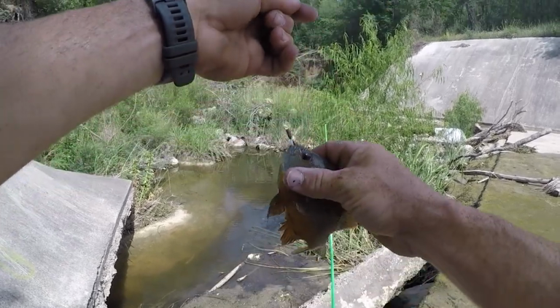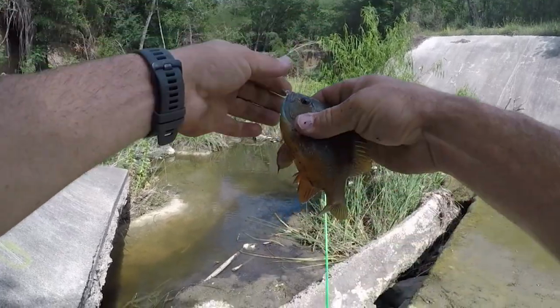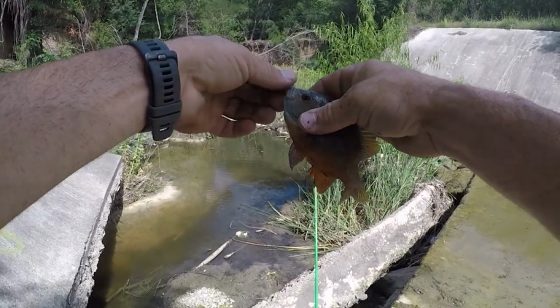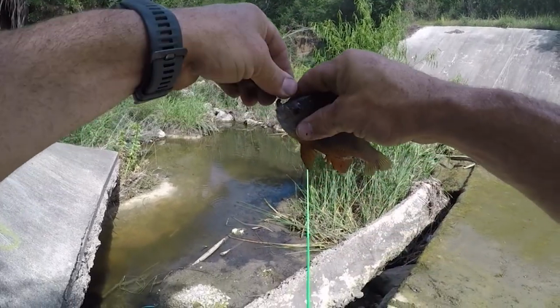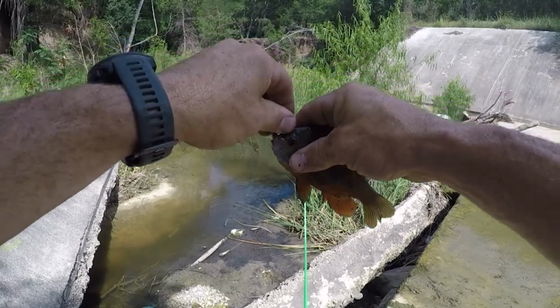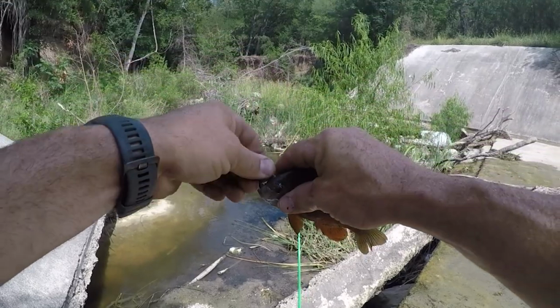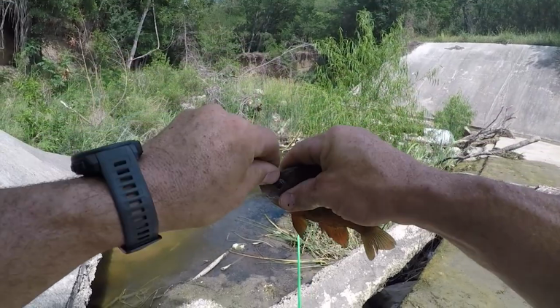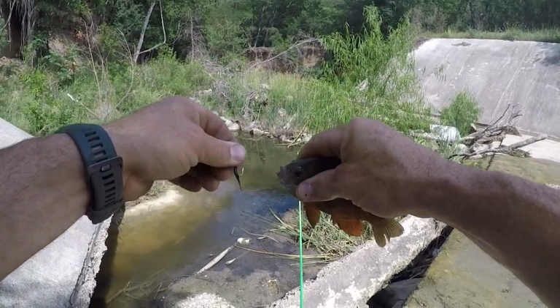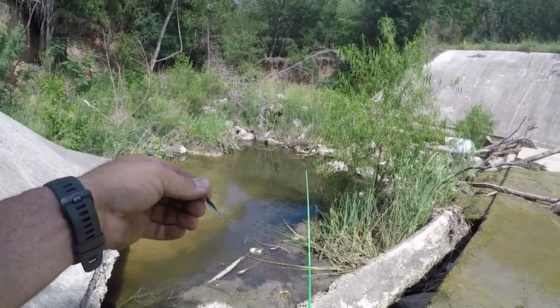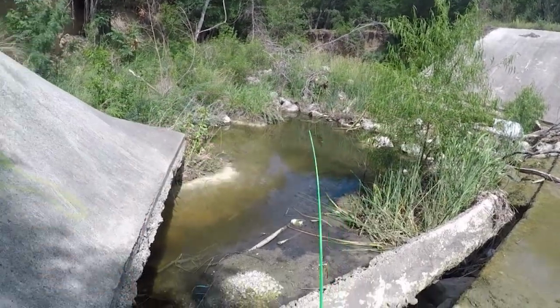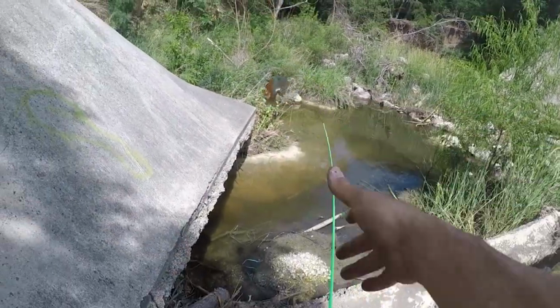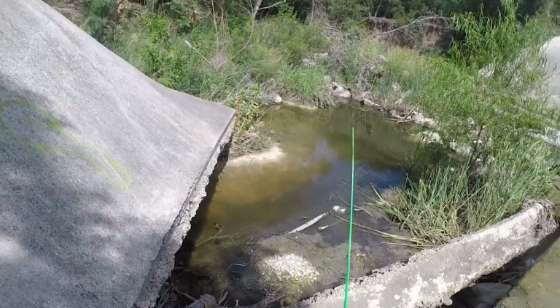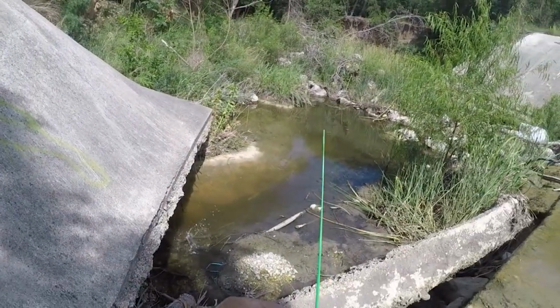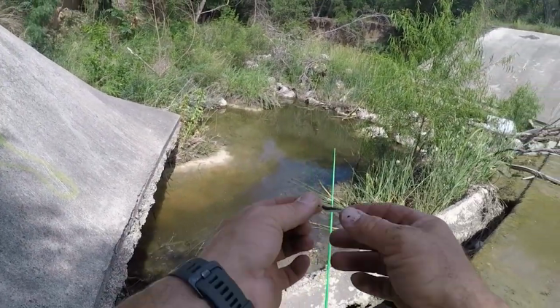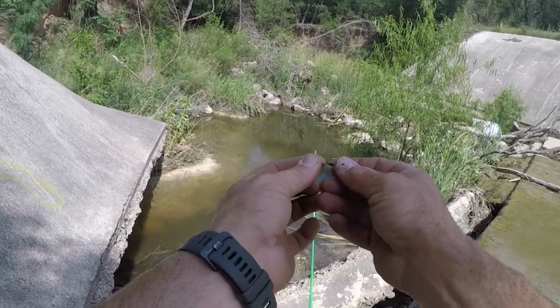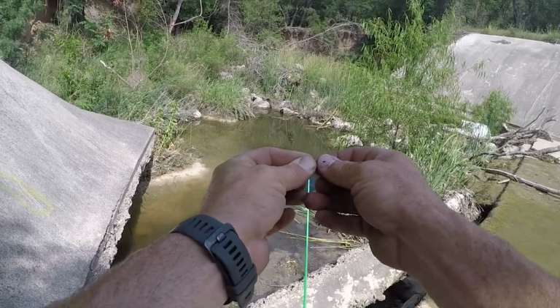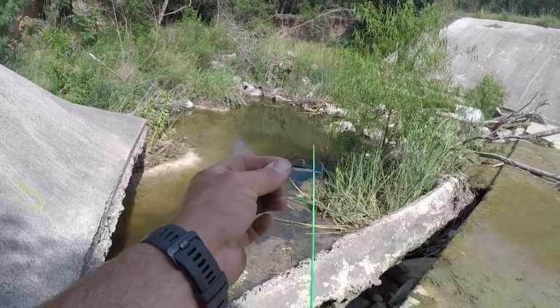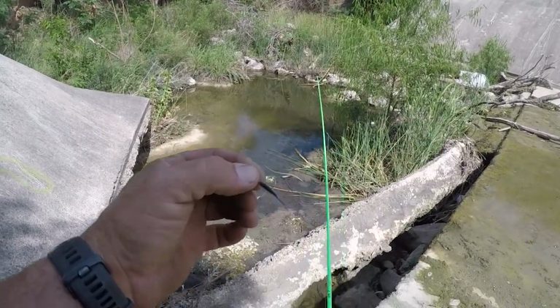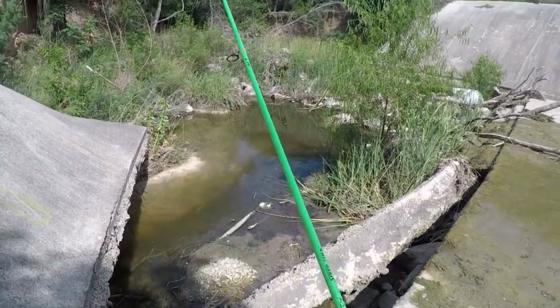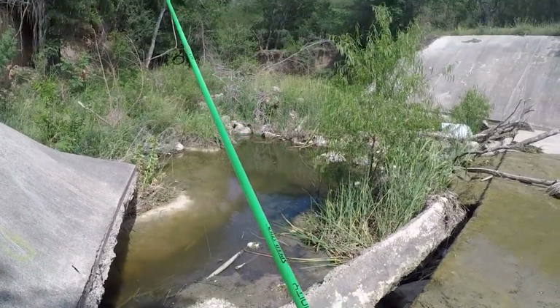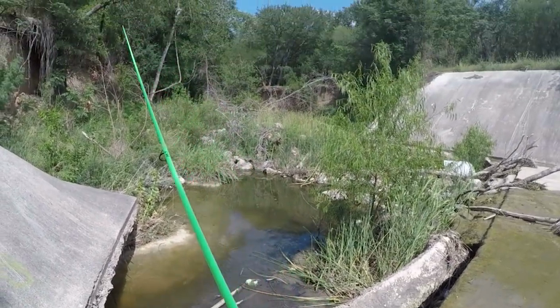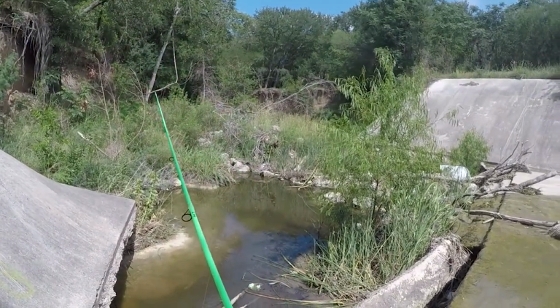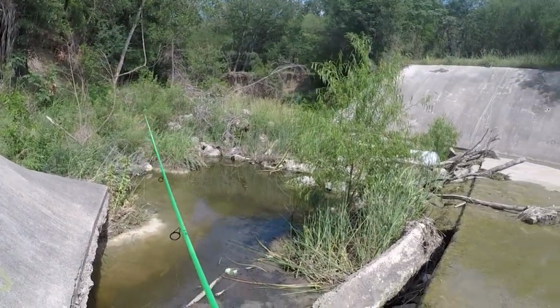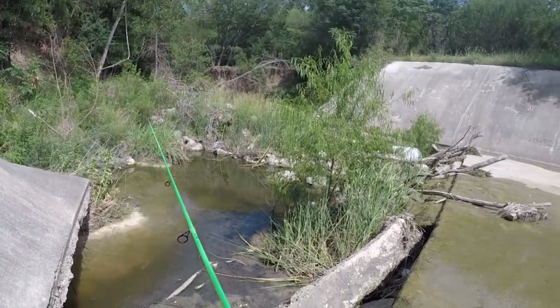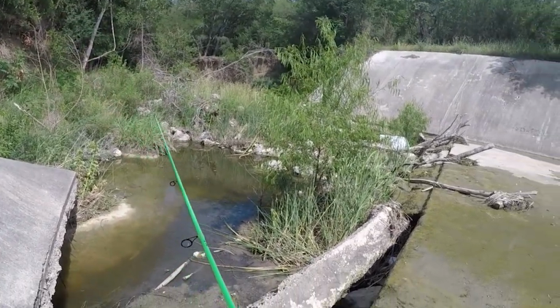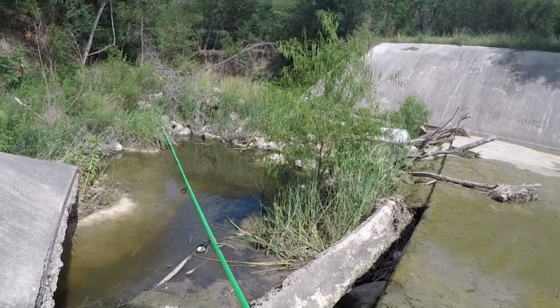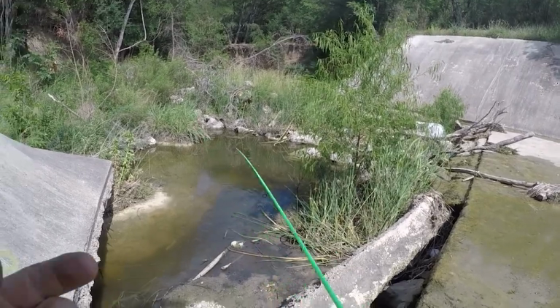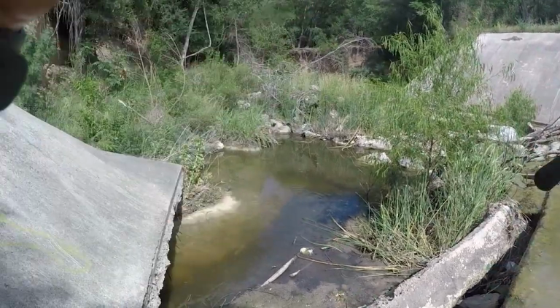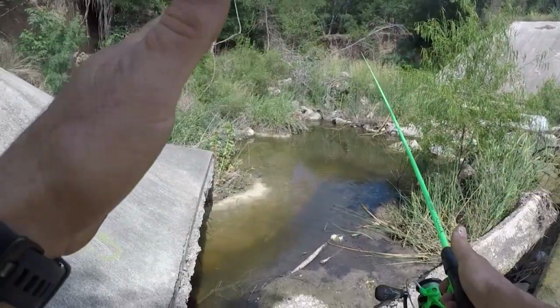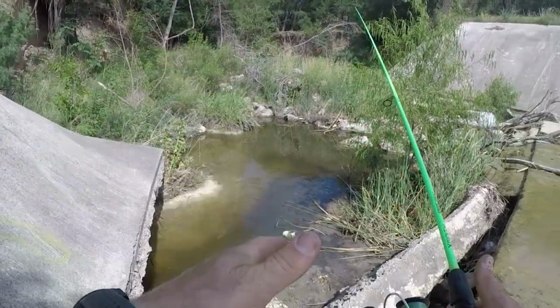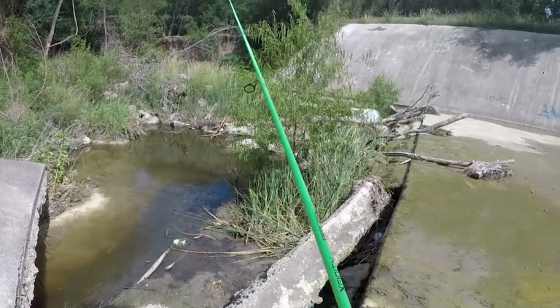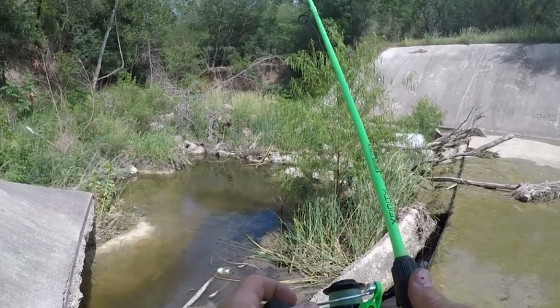That was pretty sweet — as soon as I threw into that little hole, got one. So the minnow is working. They should all be in that little pool right there, let's see.